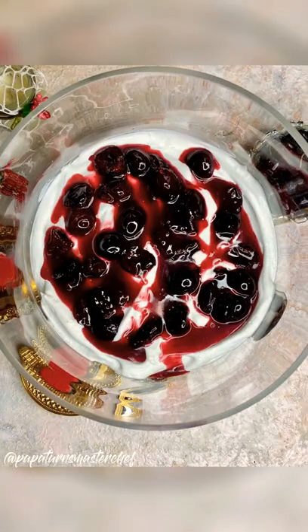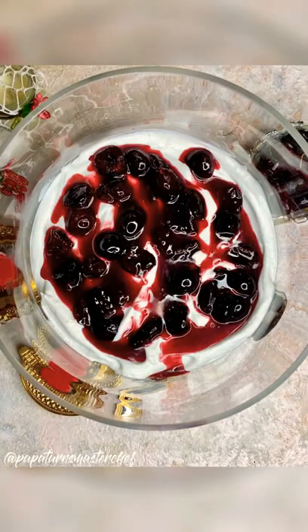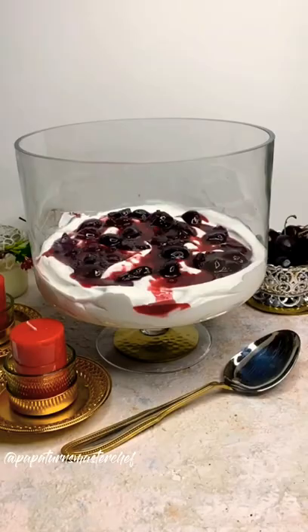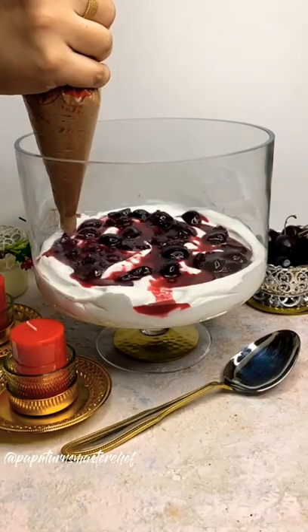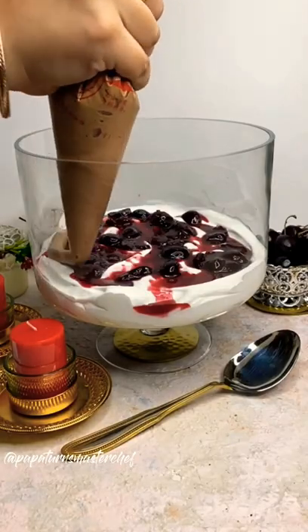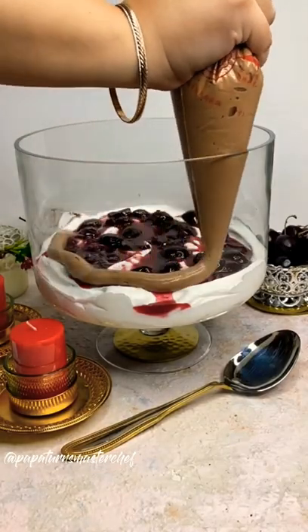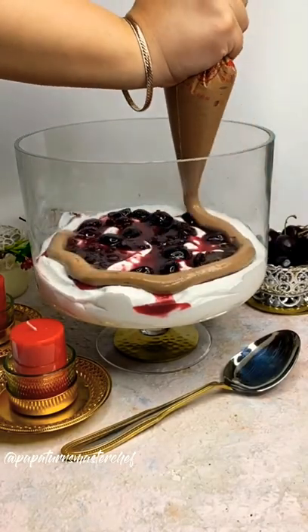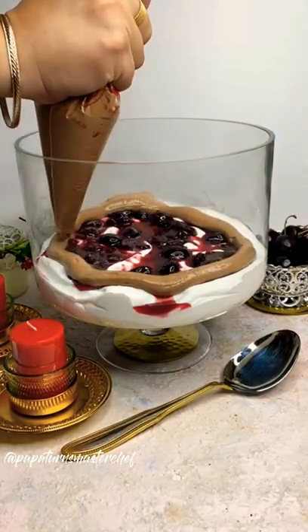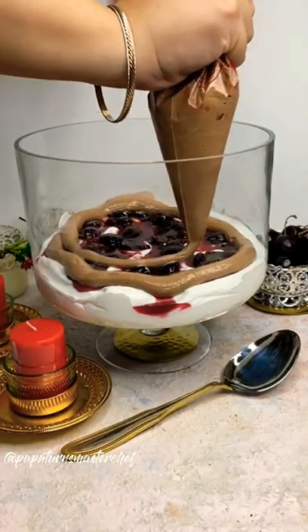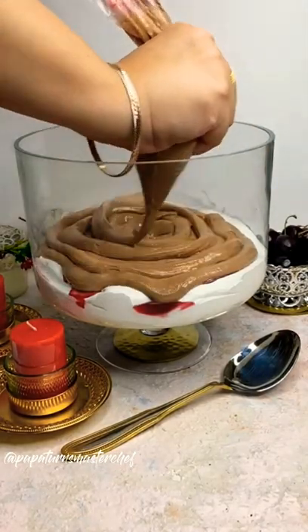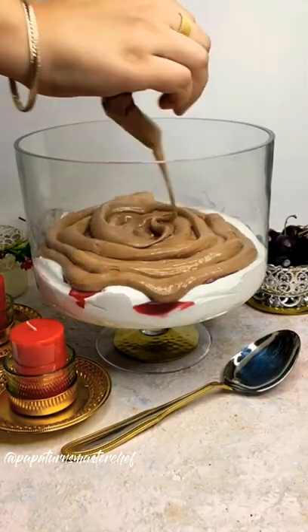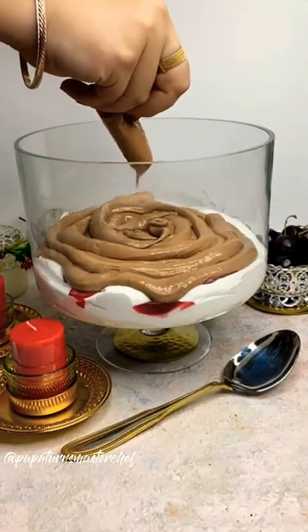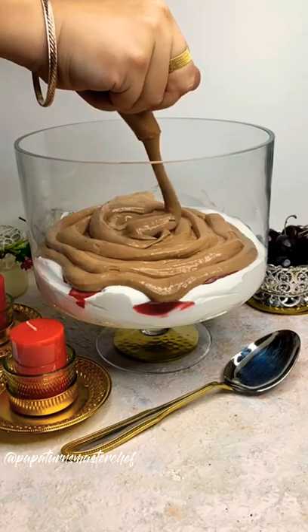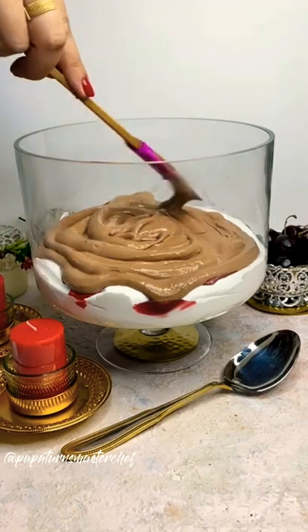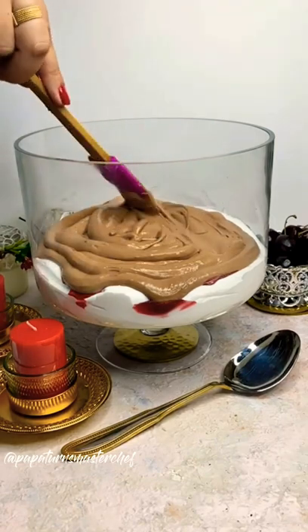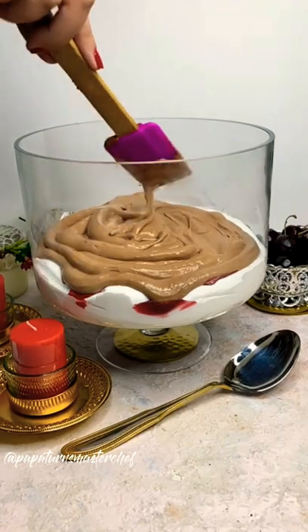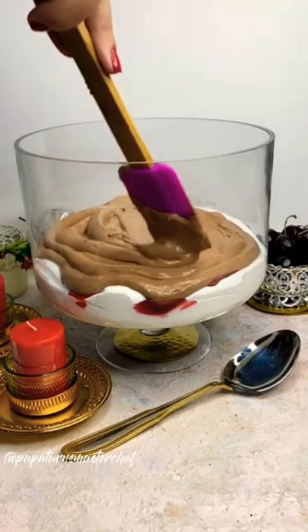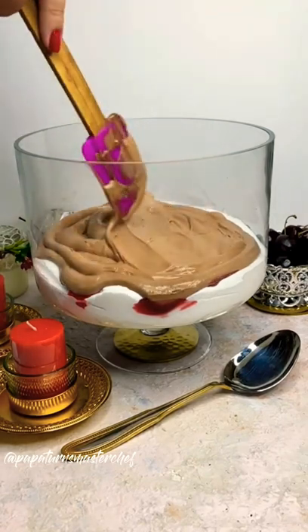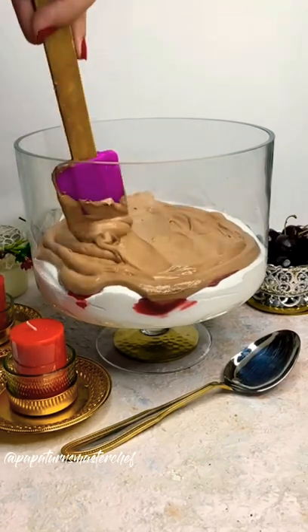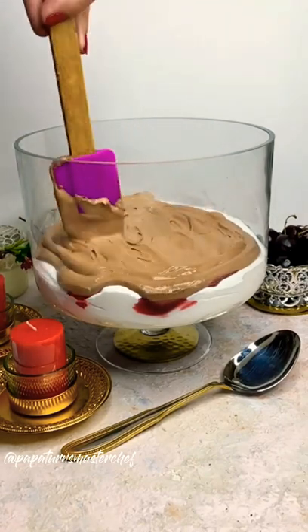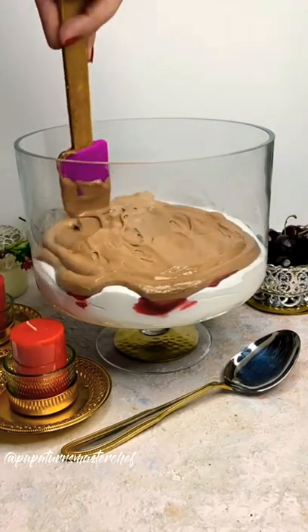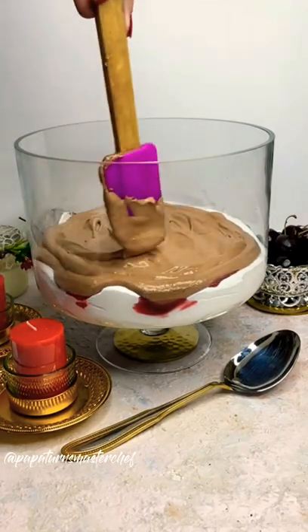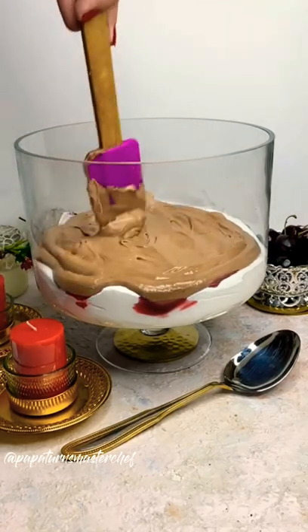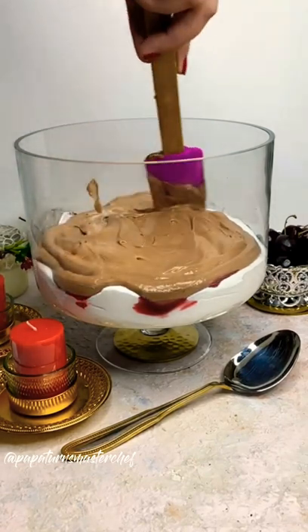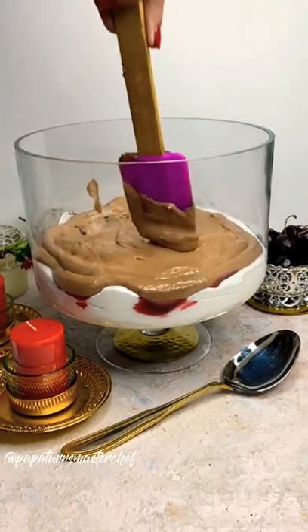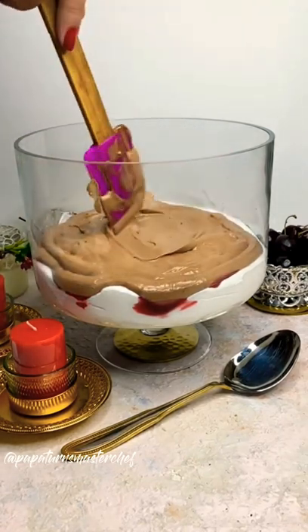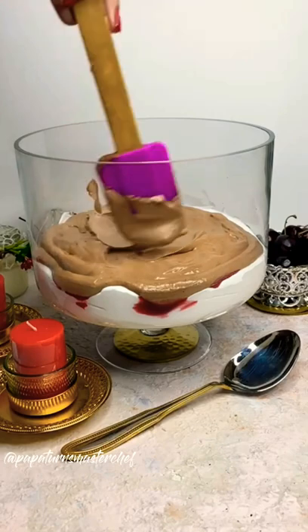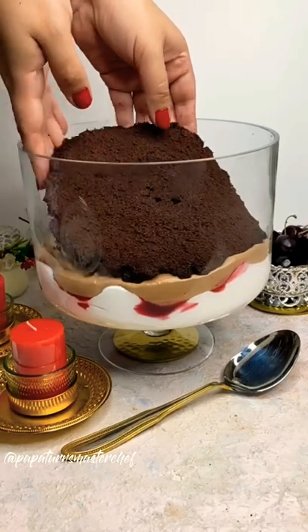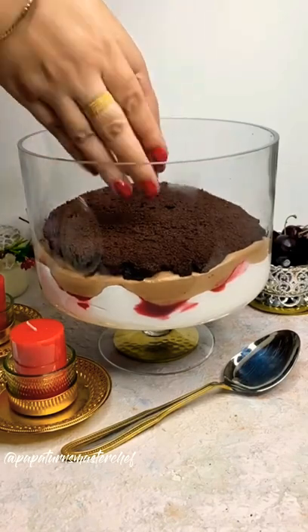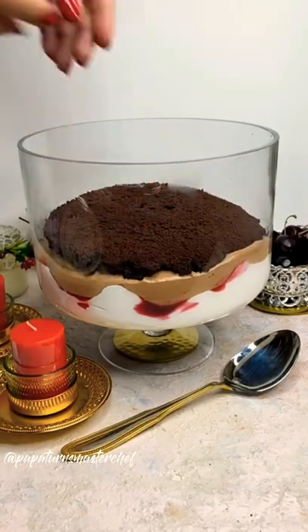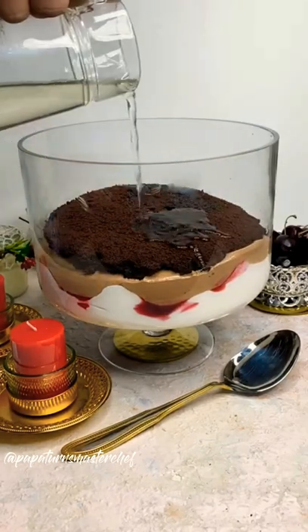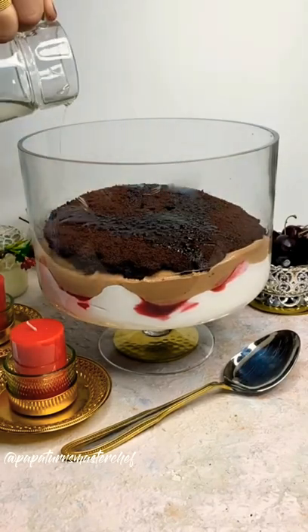The details are in the caption. For the chocolate mousse, all you need to do is beat some cream until it's fluffy, then add in your melted chocolate along with condensed milk. Taste and adjust the level of sweetness according to your desire.